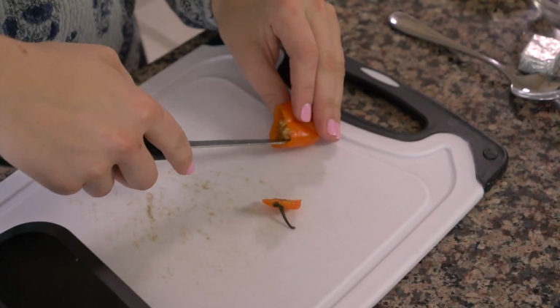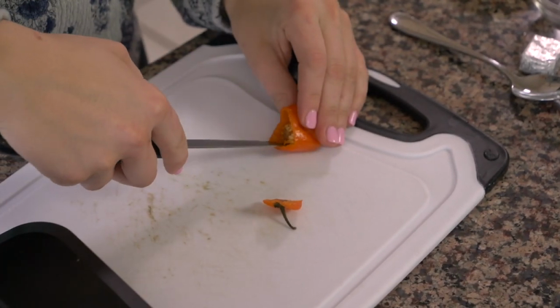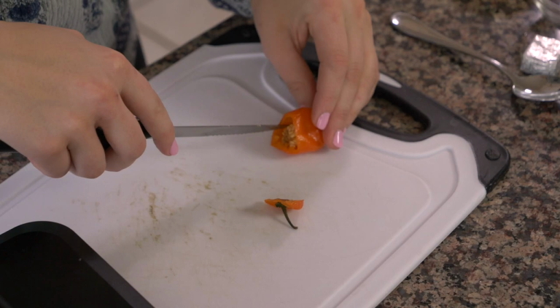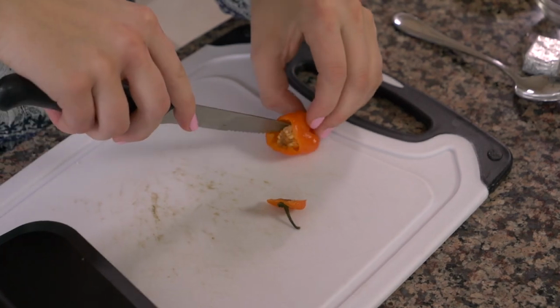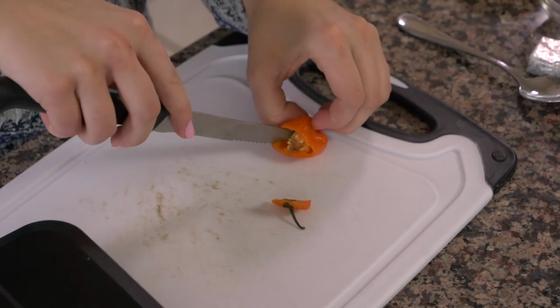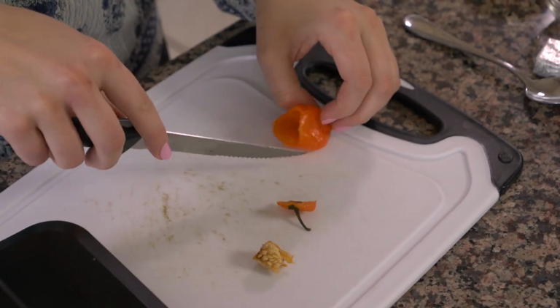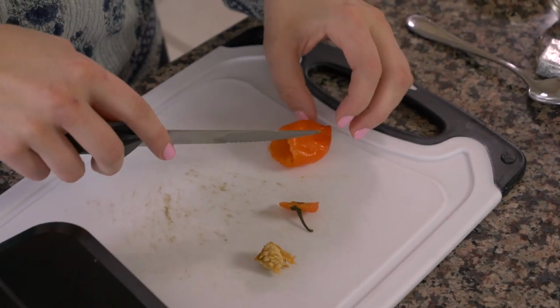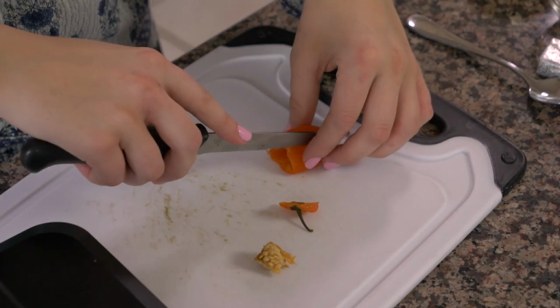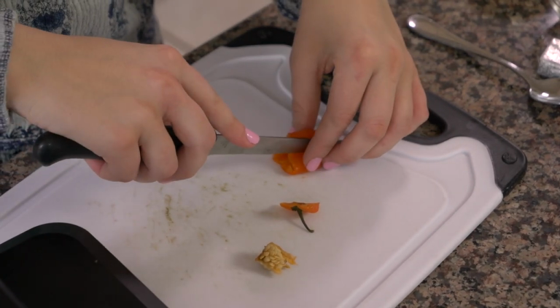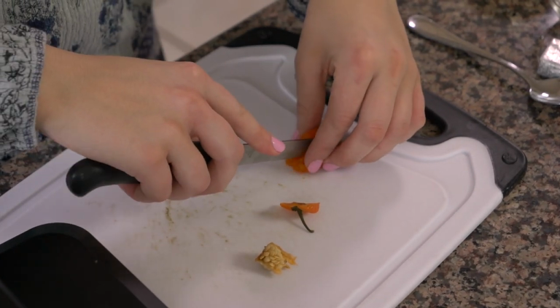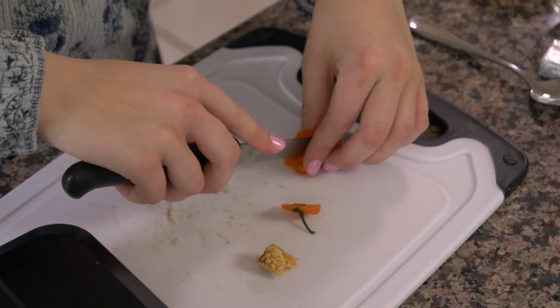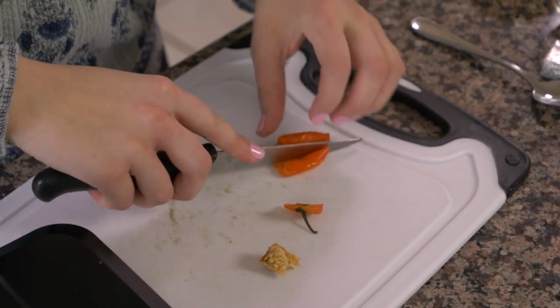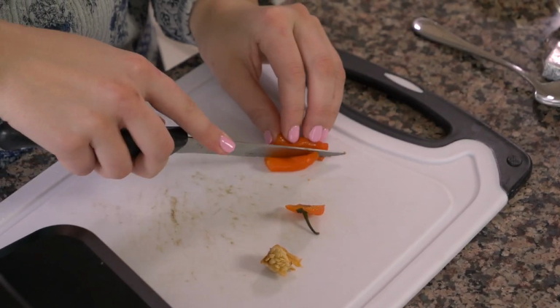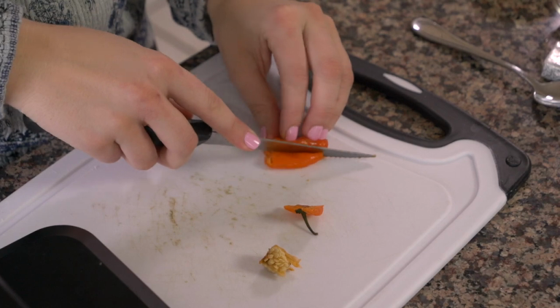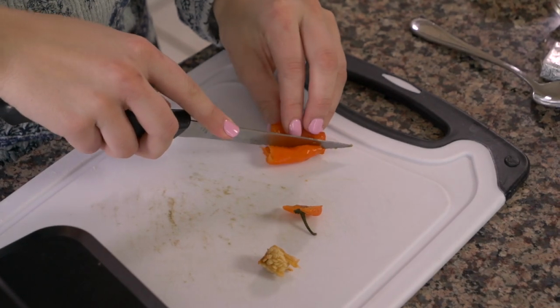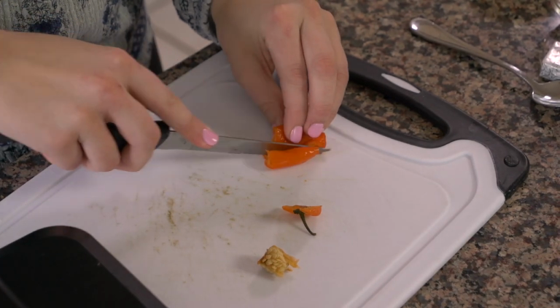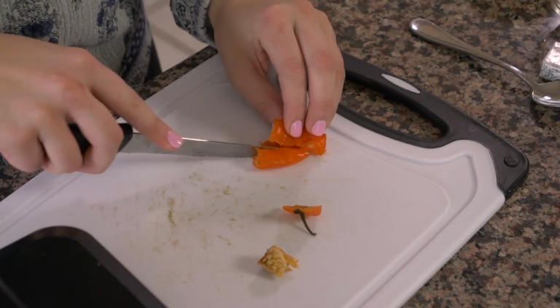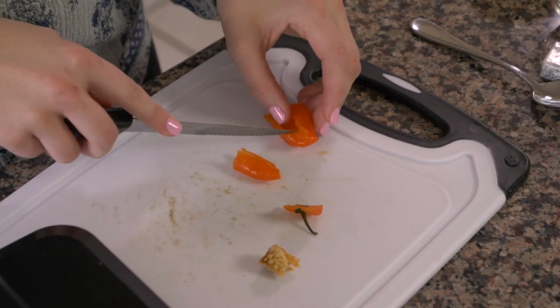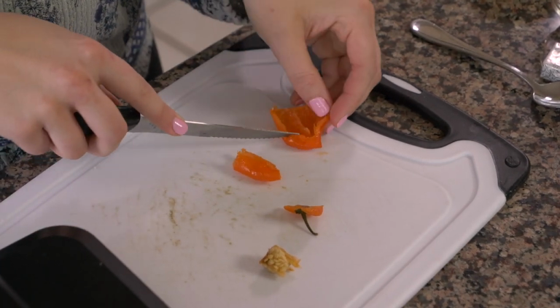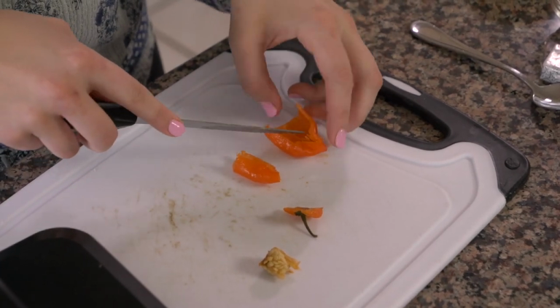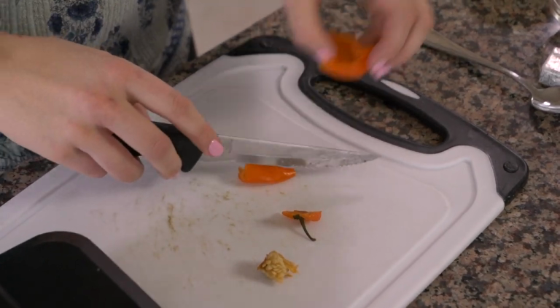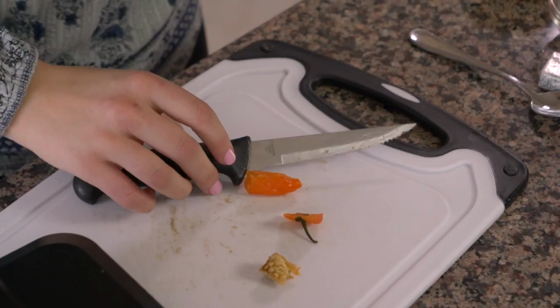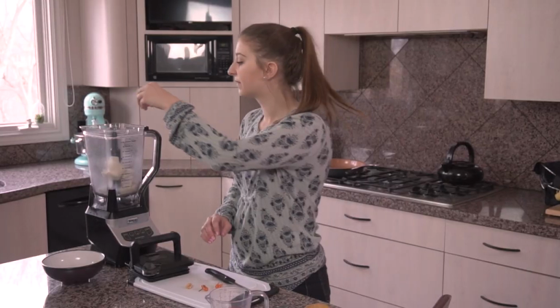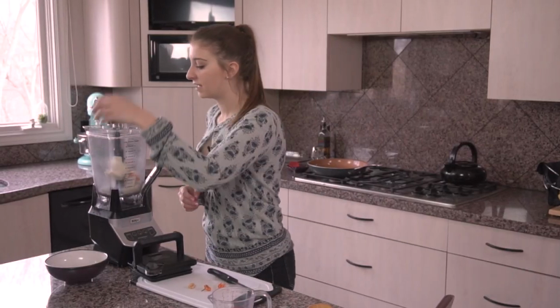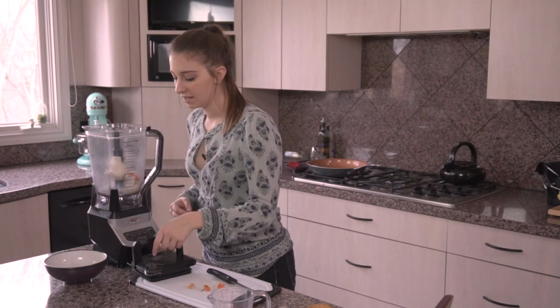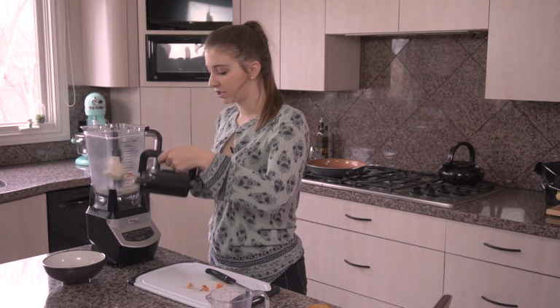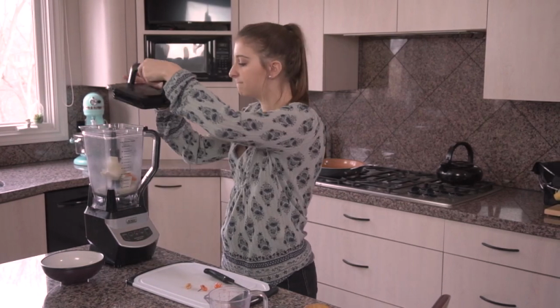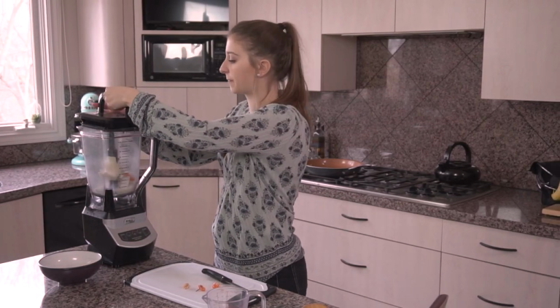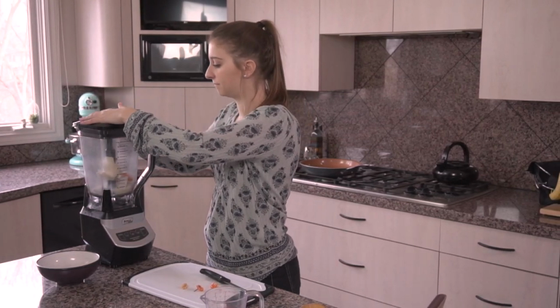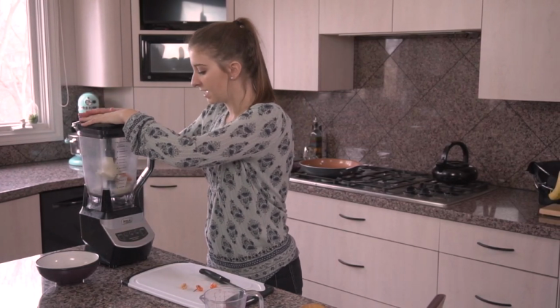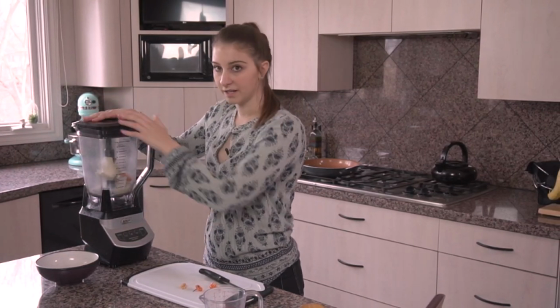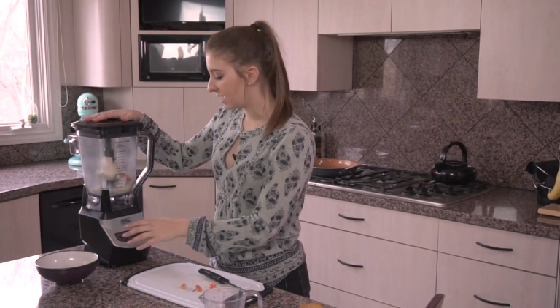I'm just cutting out the seeds that are in the middle of this pepper. I'm going to cut it in half, put this half of a pepper in the blender as well, and we're going to blend this up.